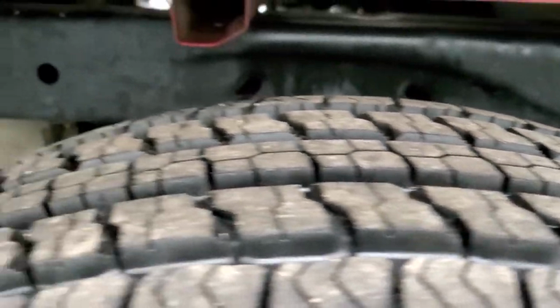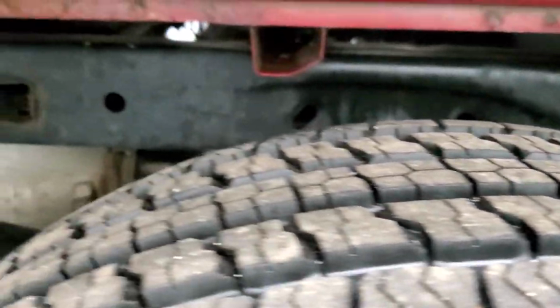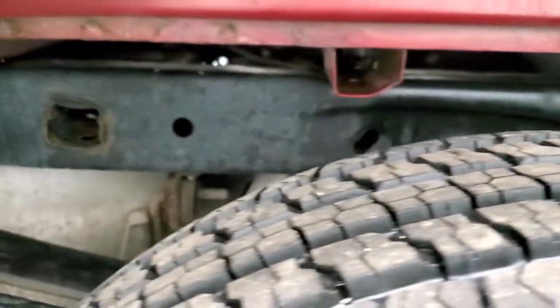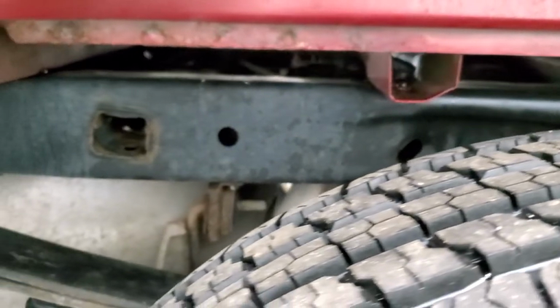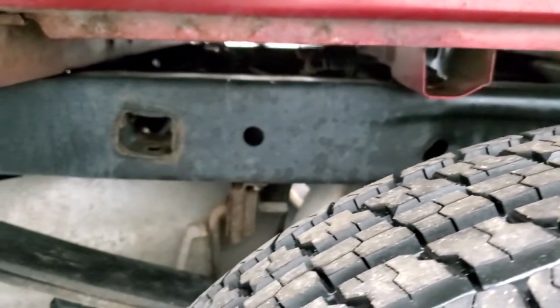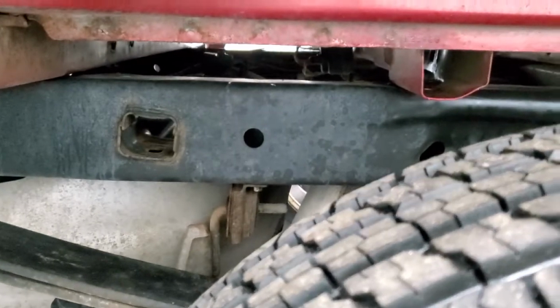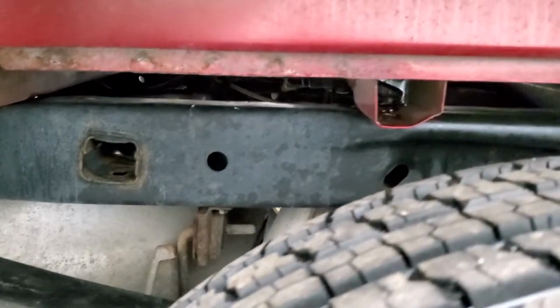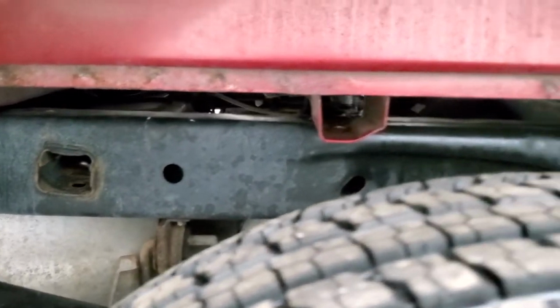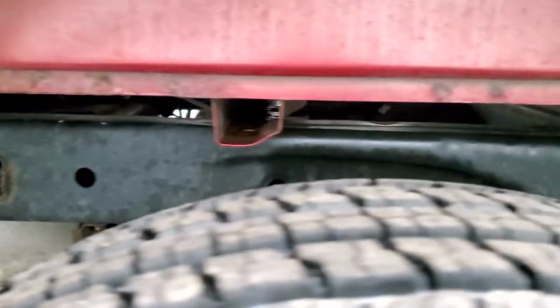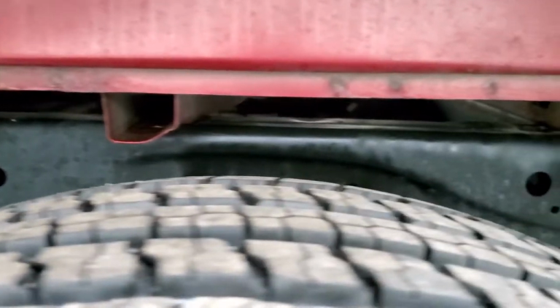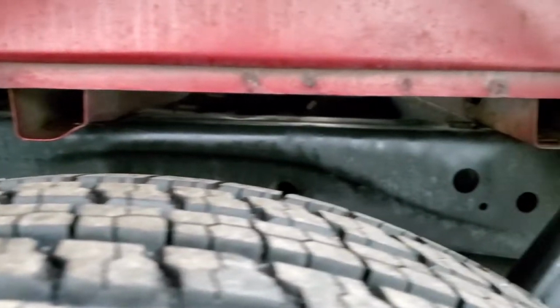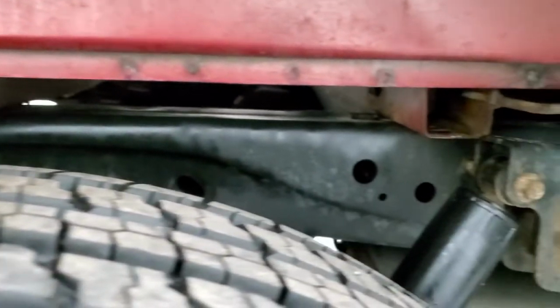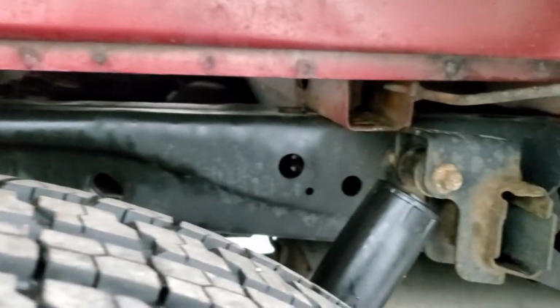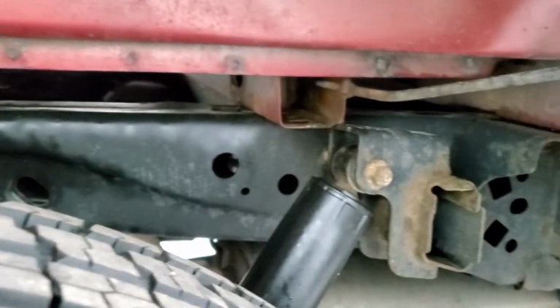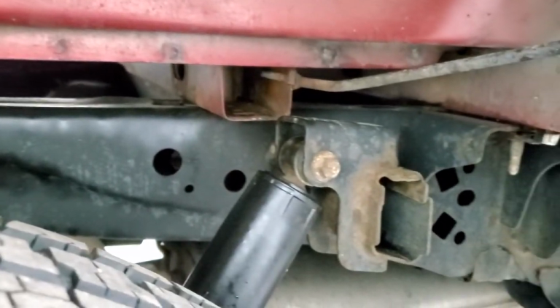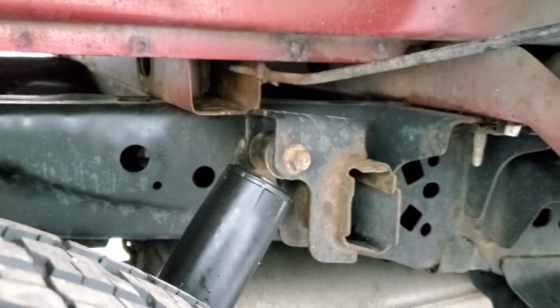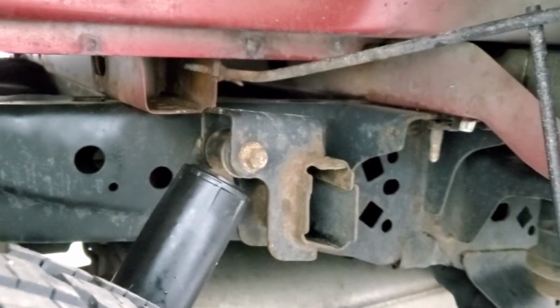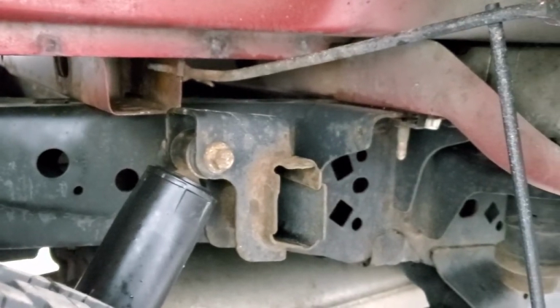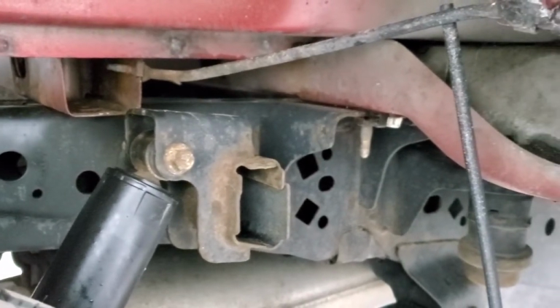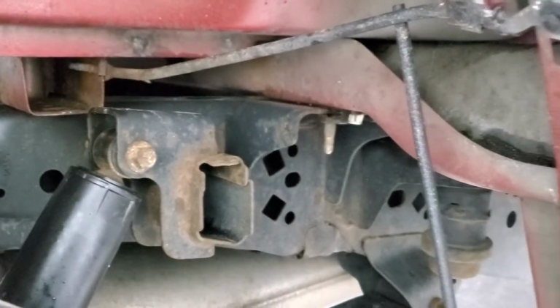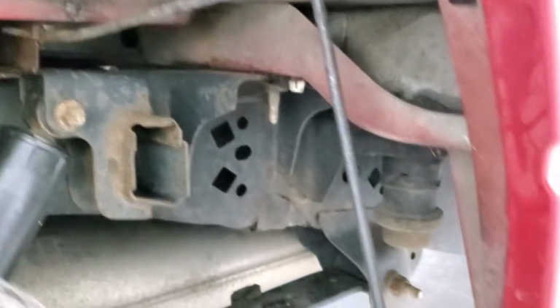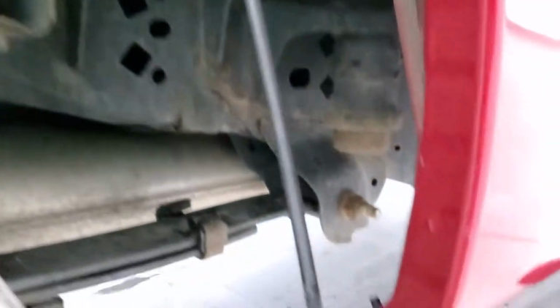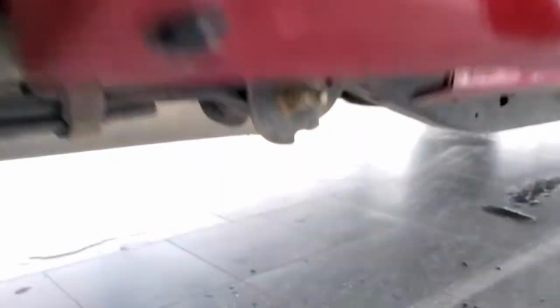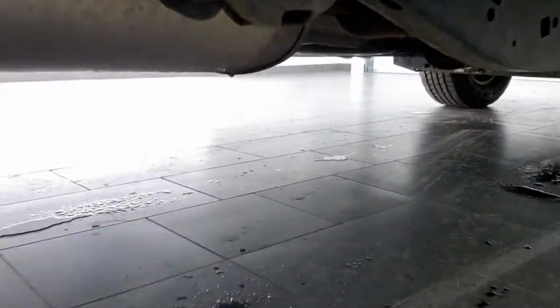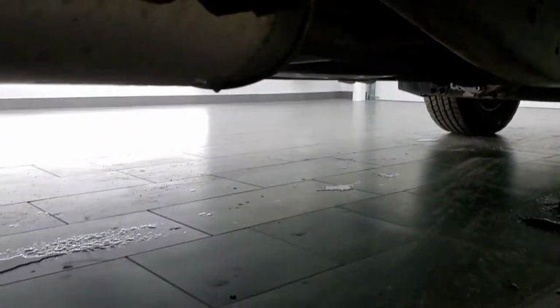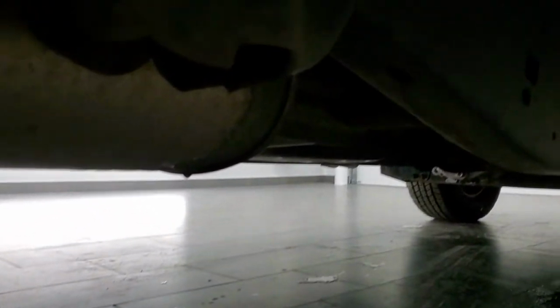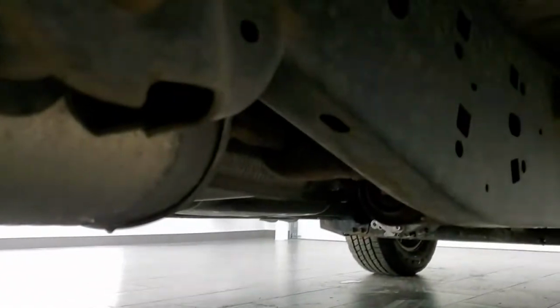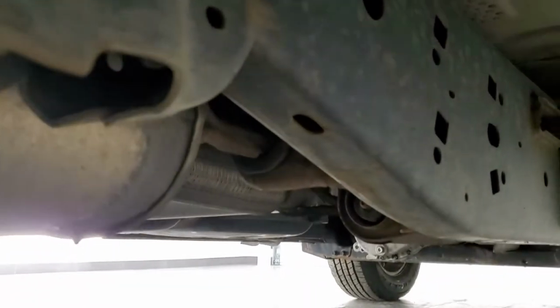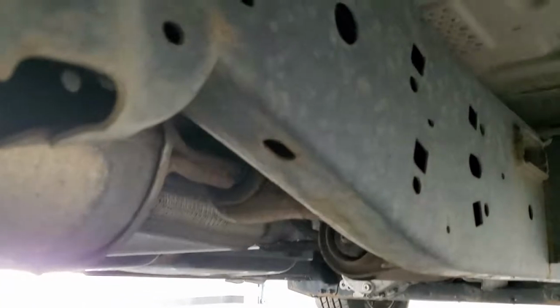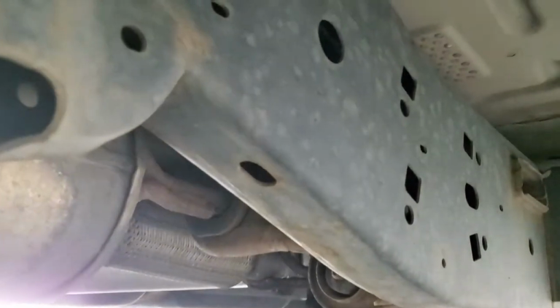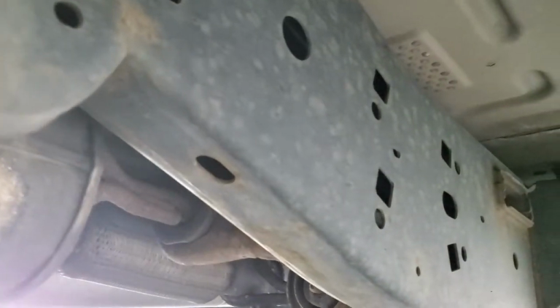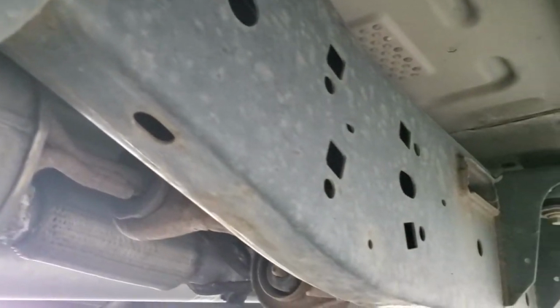The back tires are brand new as well. The frame and underbody, for being a 2014 with 90,000 miles and from Wisconsin, is in pretty nice shape — very nice under here, and it's like that all the way underneath.